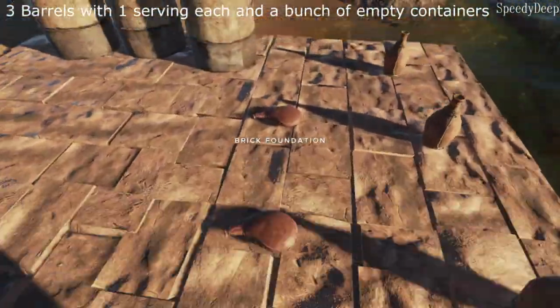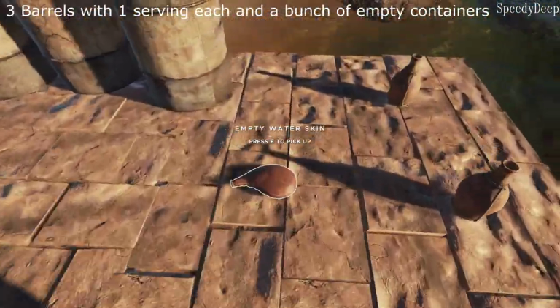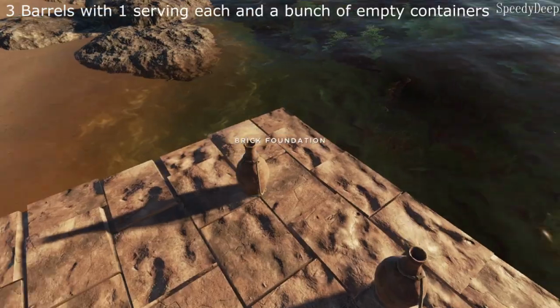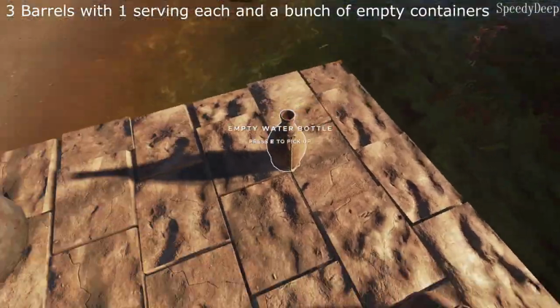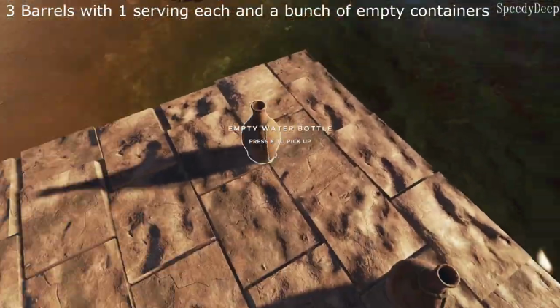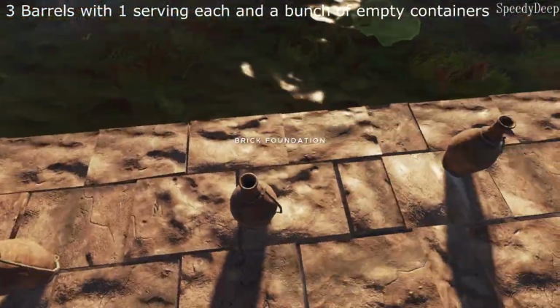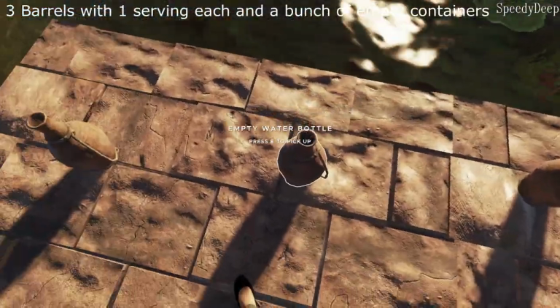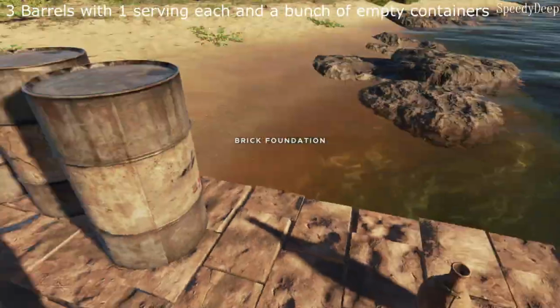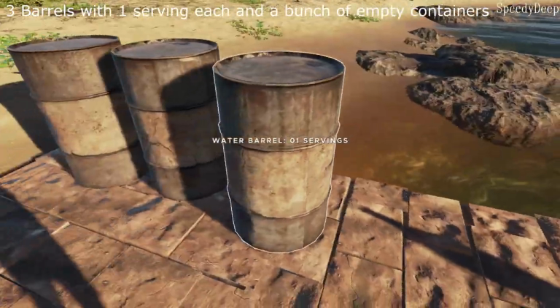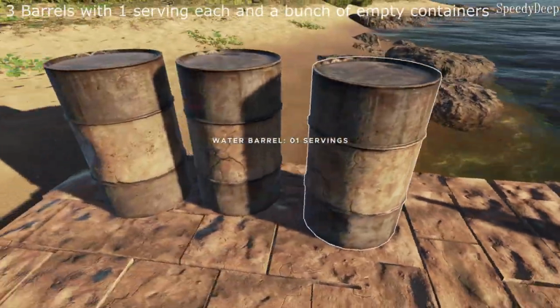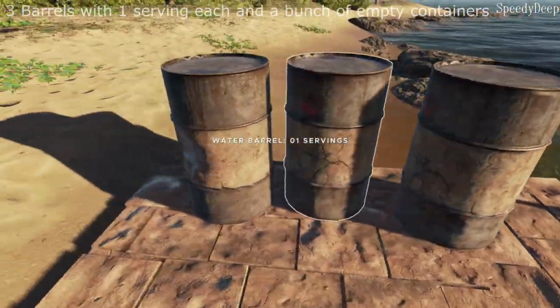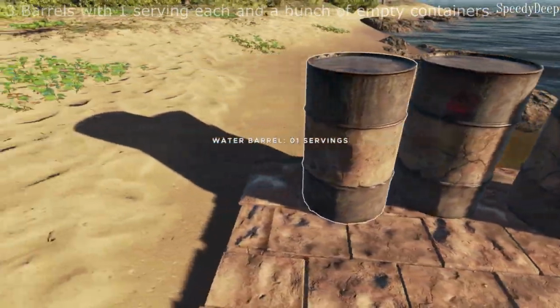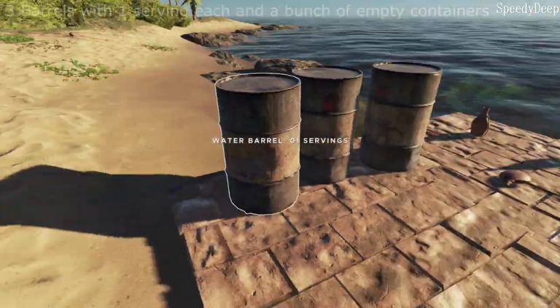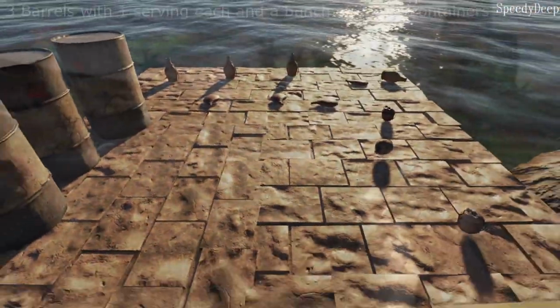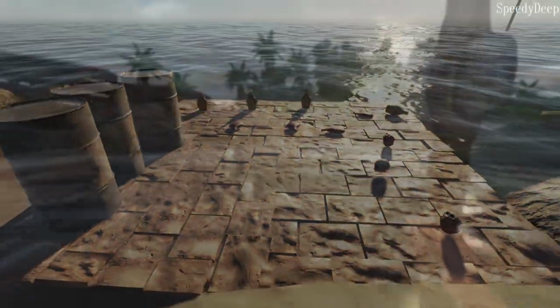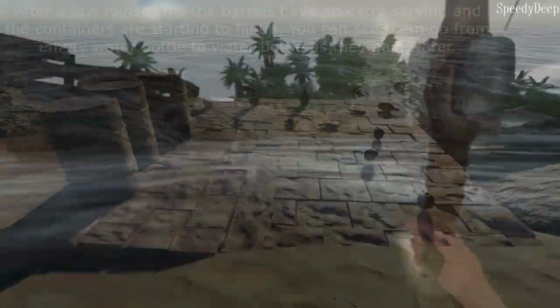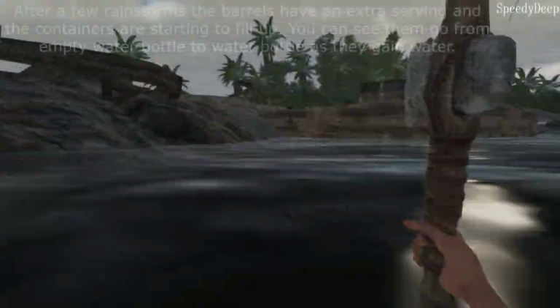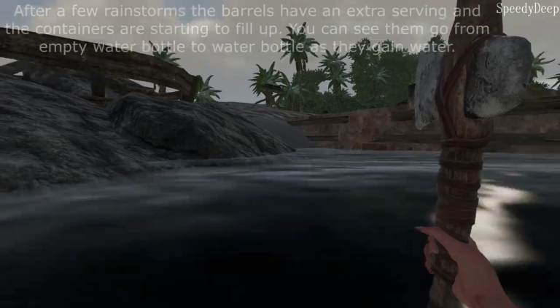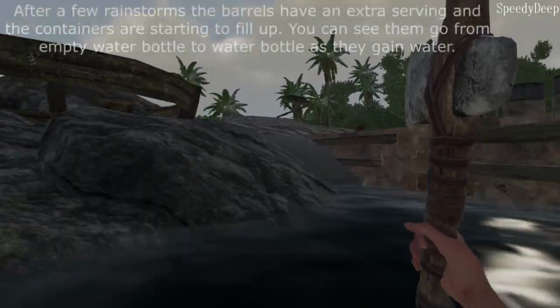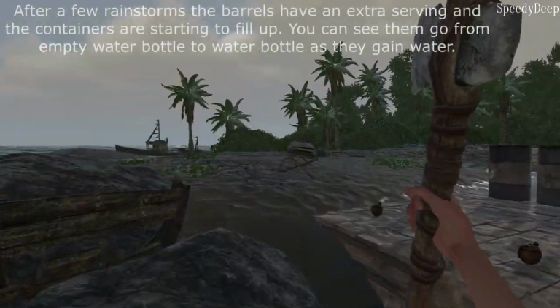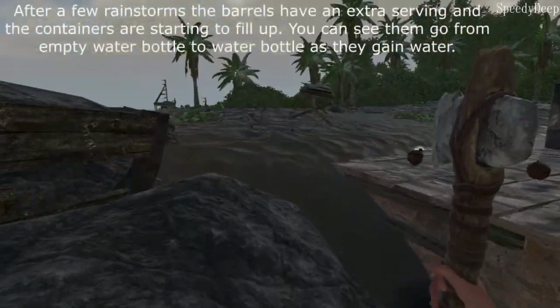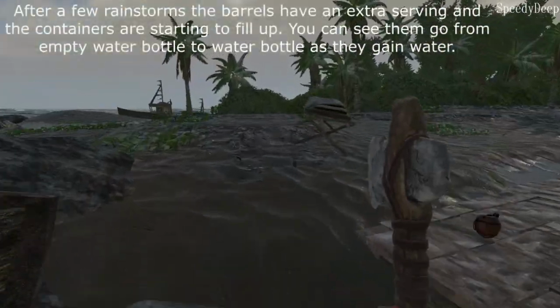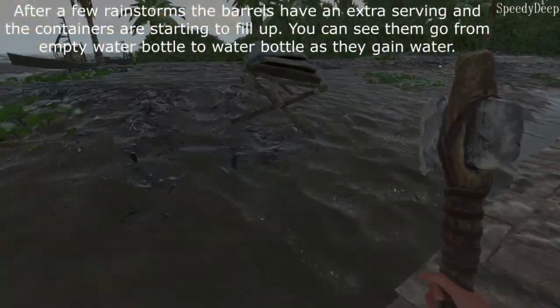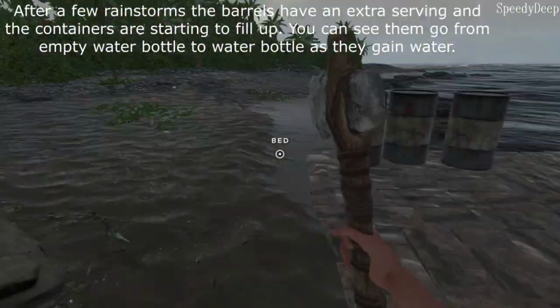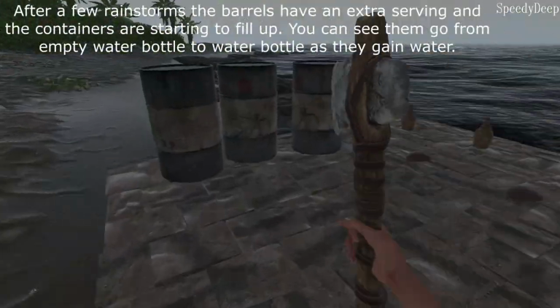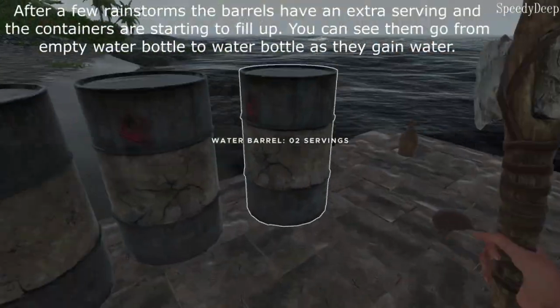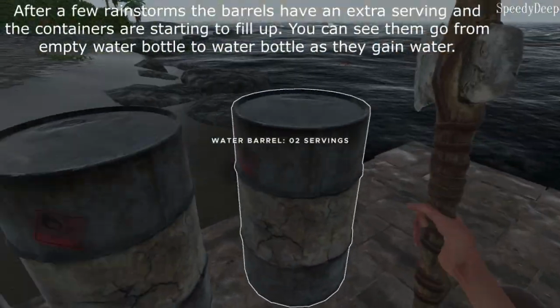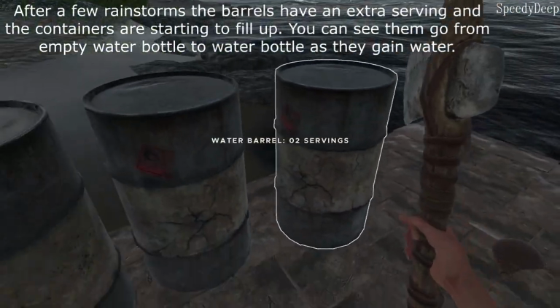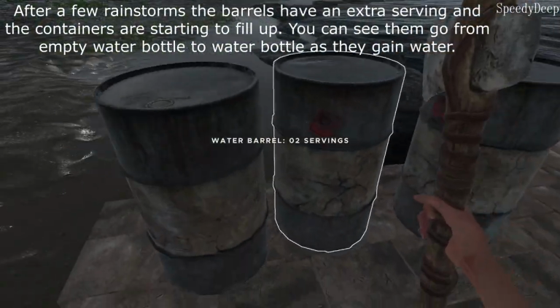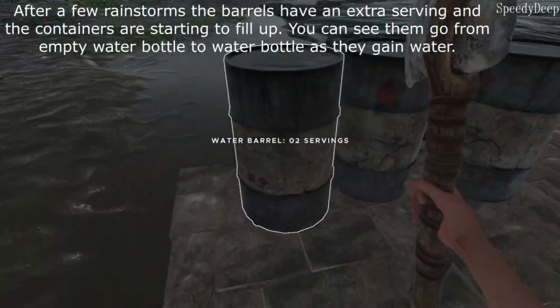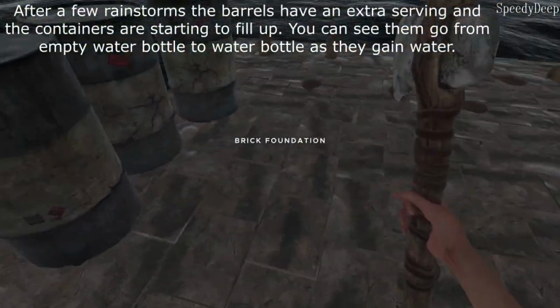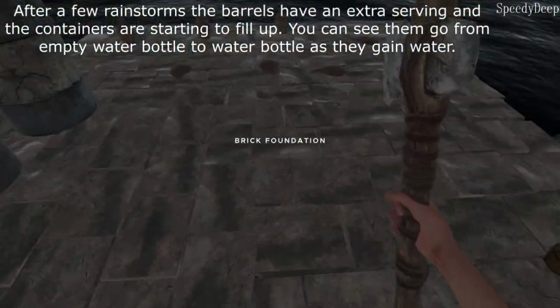In fact, any containers left outside while using this mod have a chance to refill with a serving of water when it rains, but only if you leave them in place. Moving a container during a rainstorm will interrupt its ability to fill during rain.